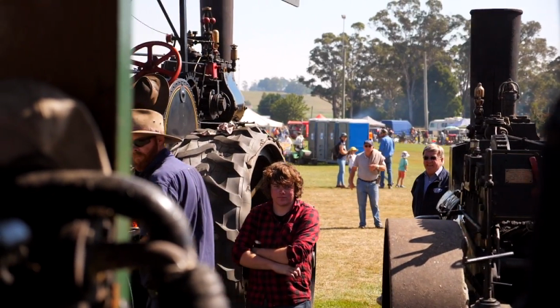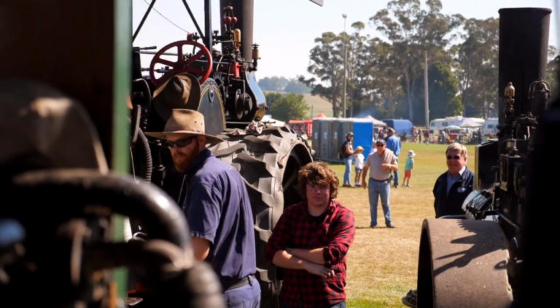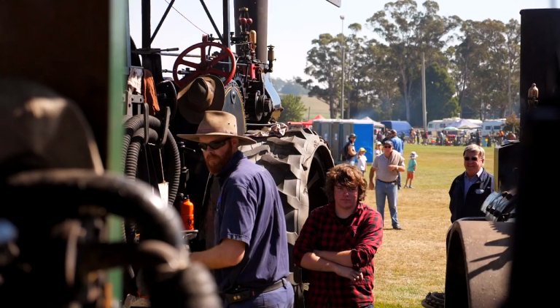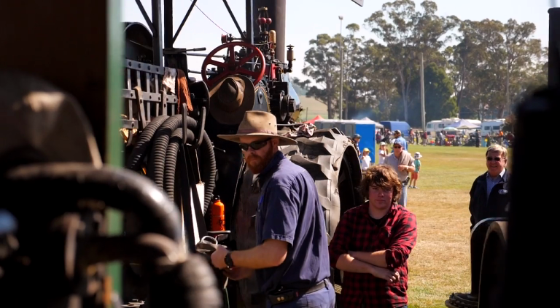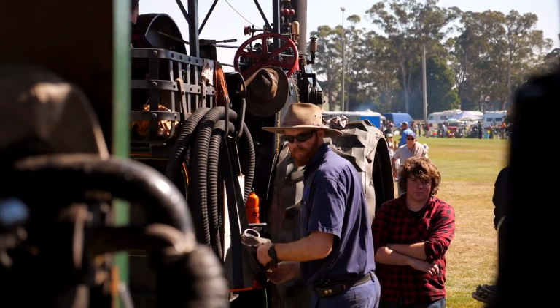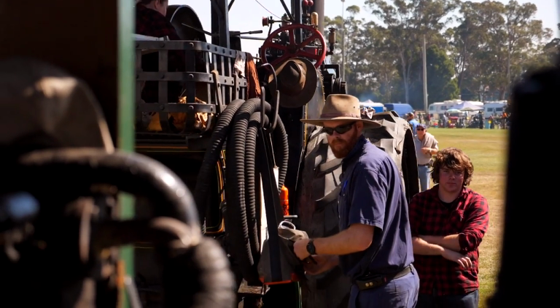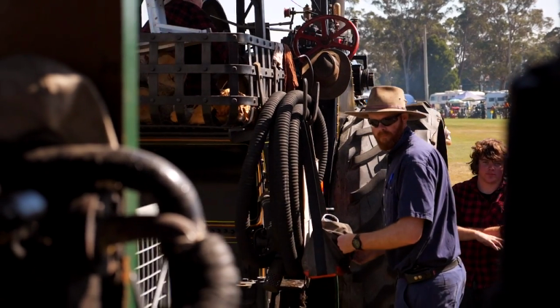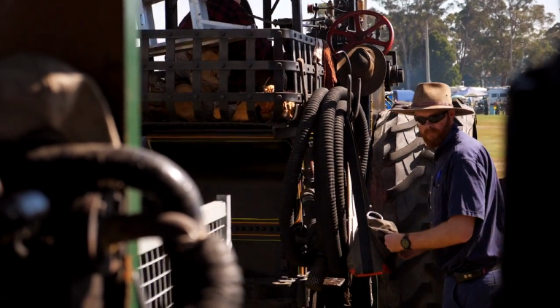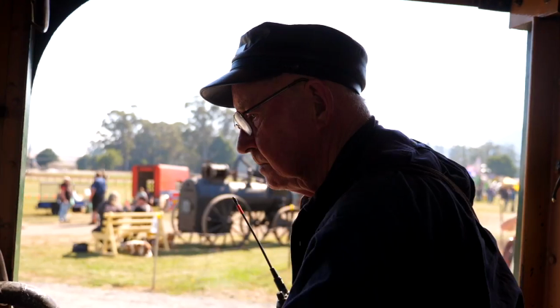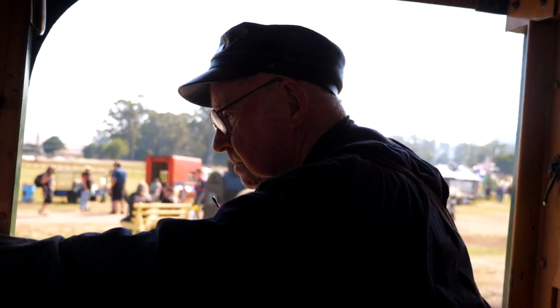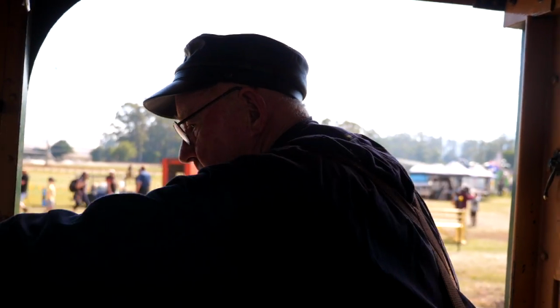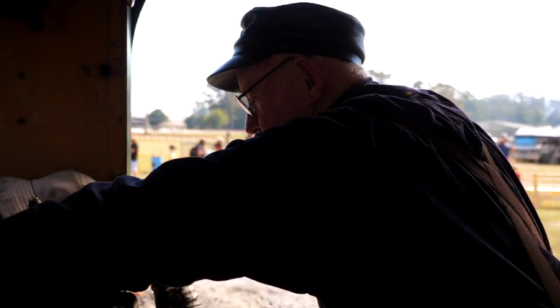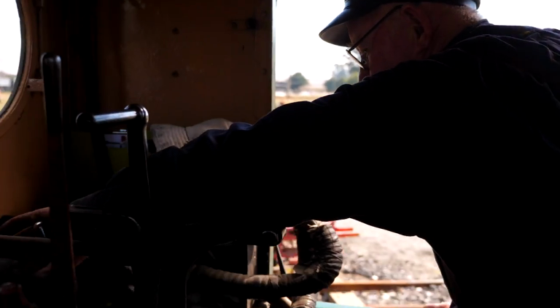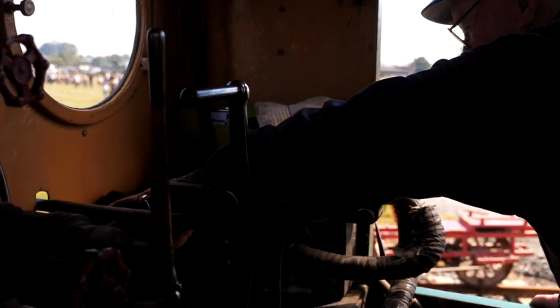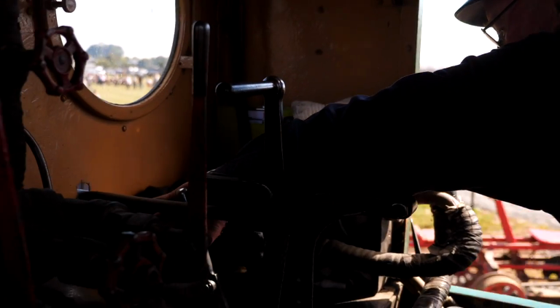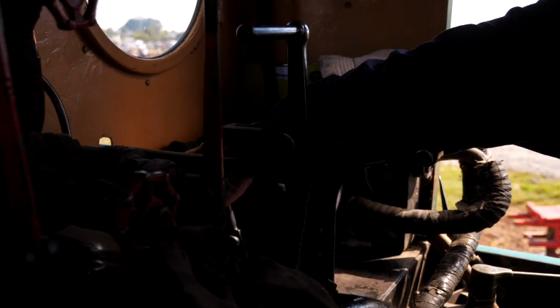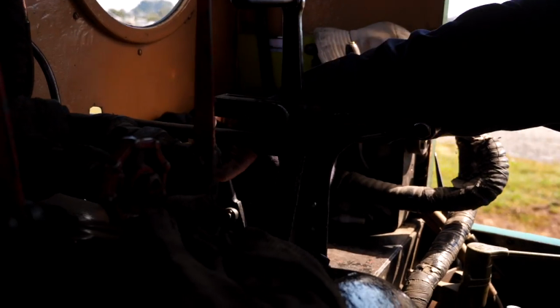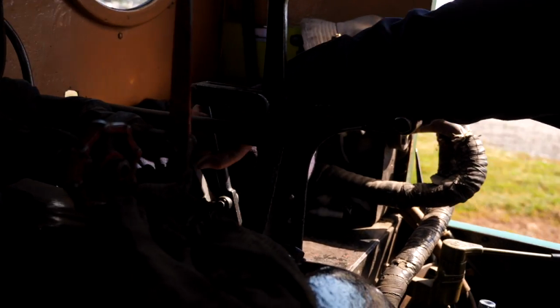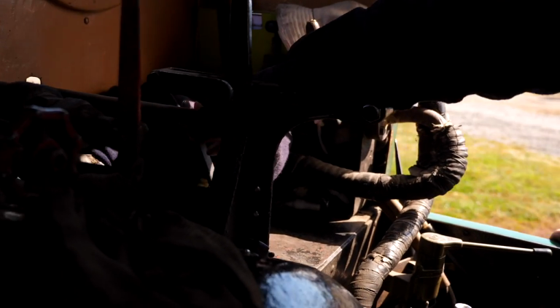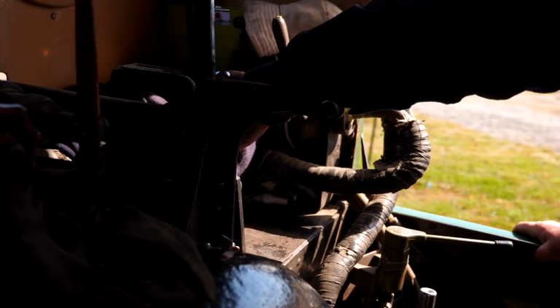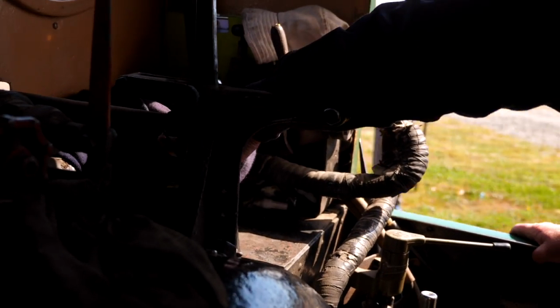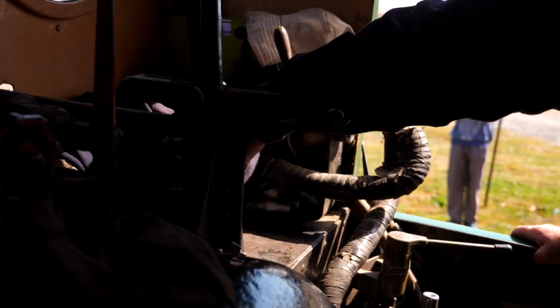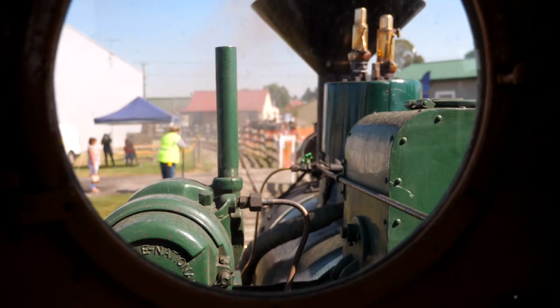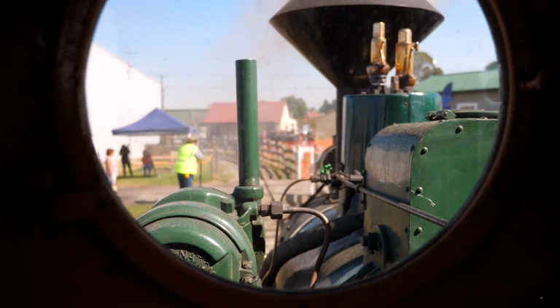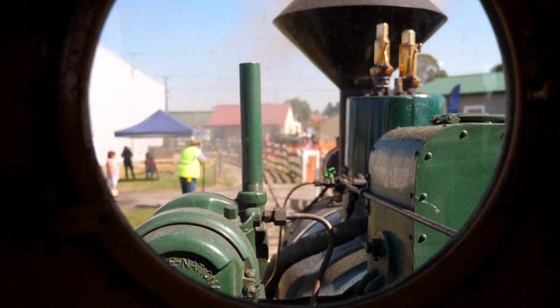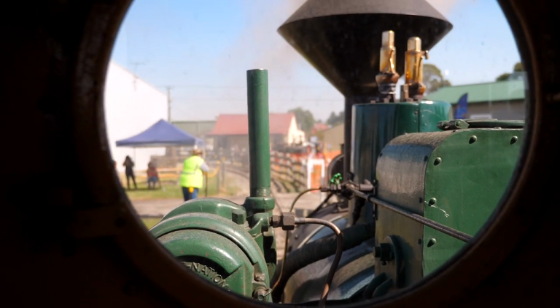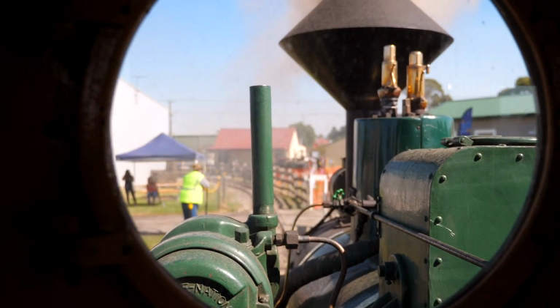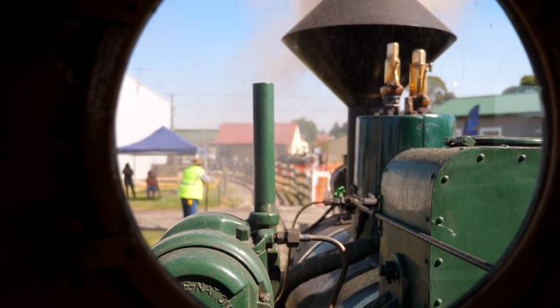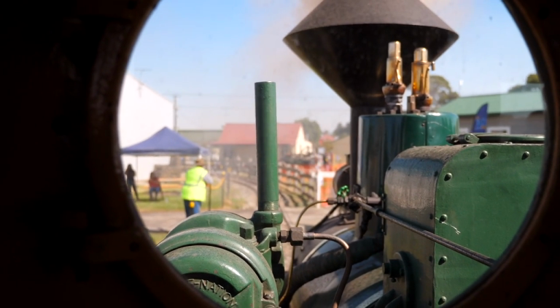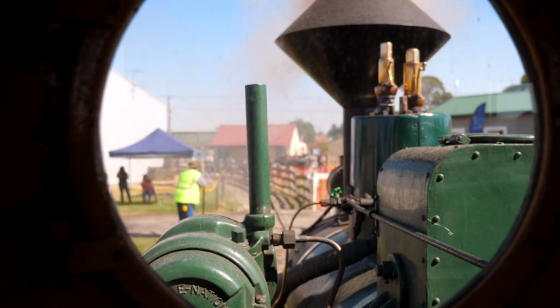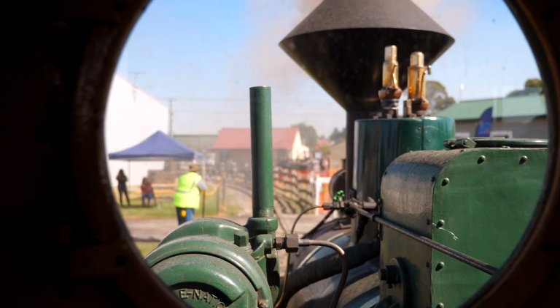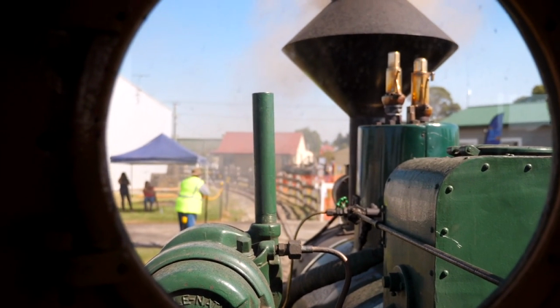The frame and wheels under this don't belong to this loco. The frame and wheels are part of 5800, which used to run in the streets of Zian on the Zian's Tramway system.